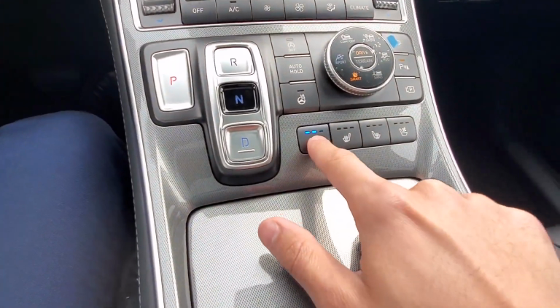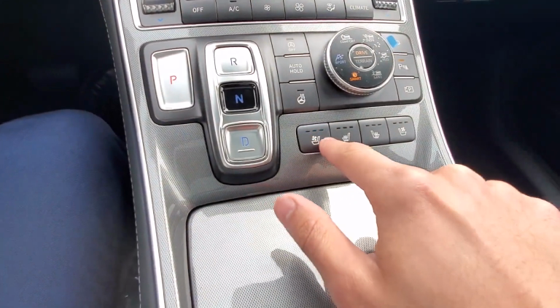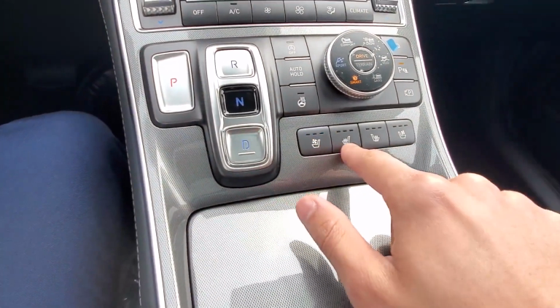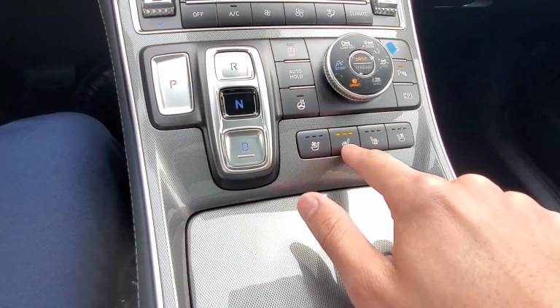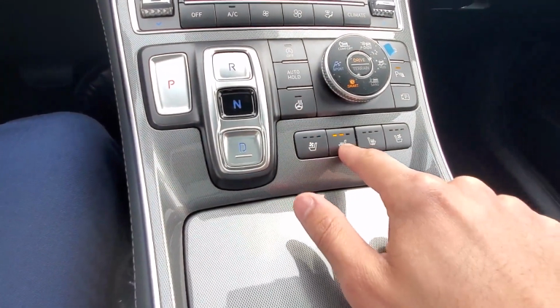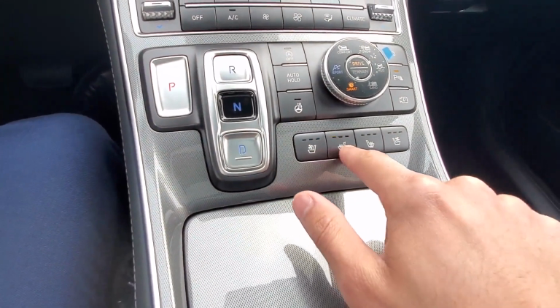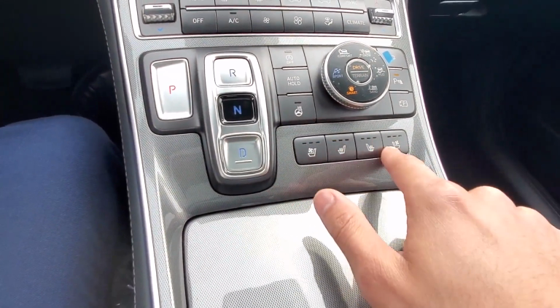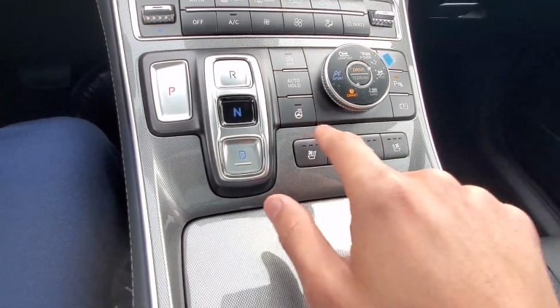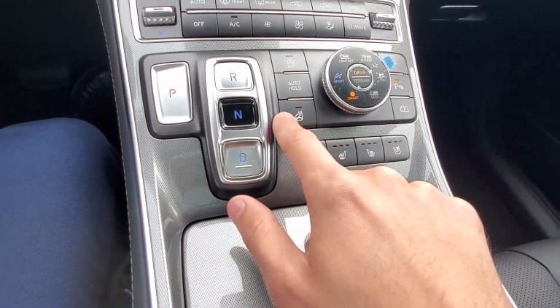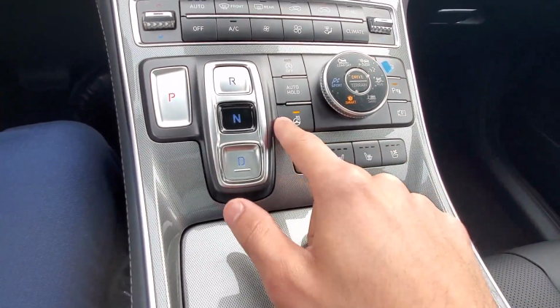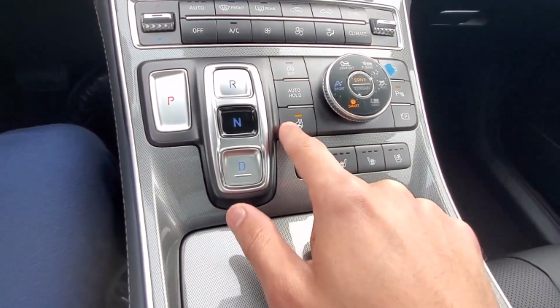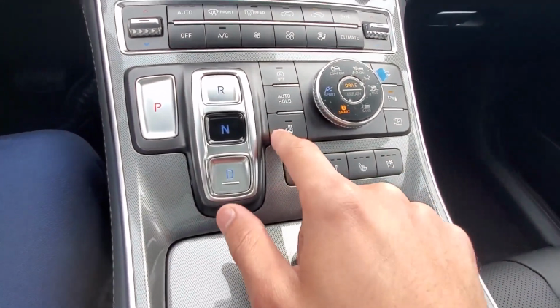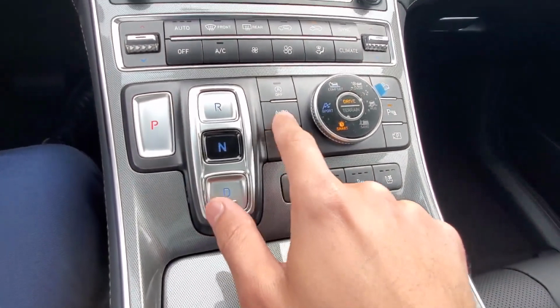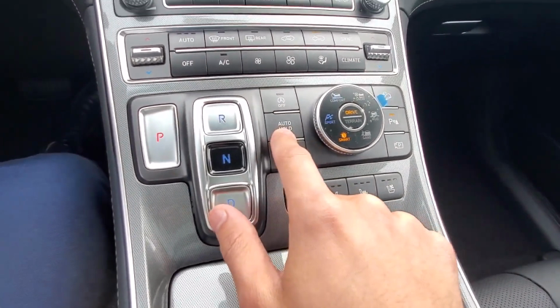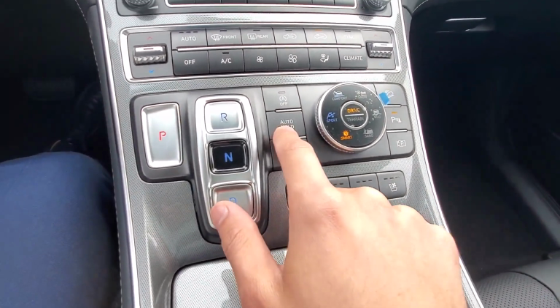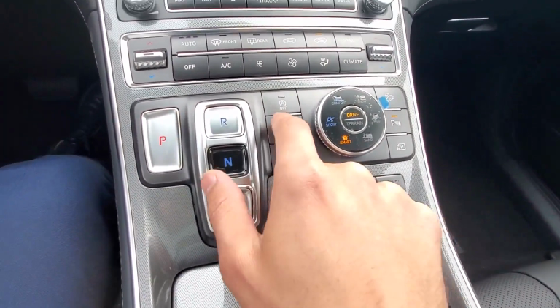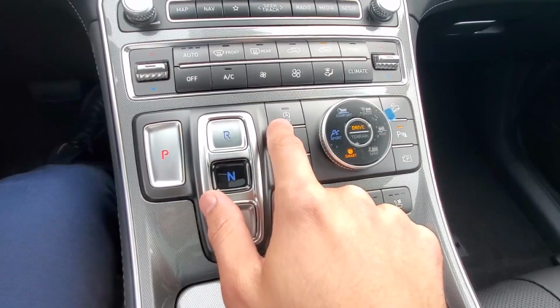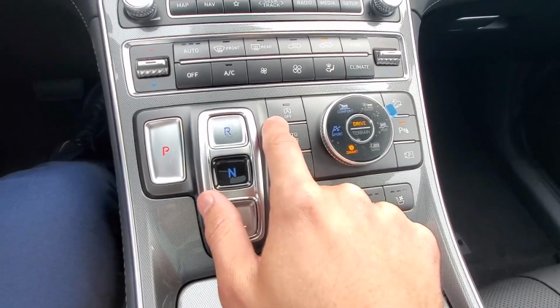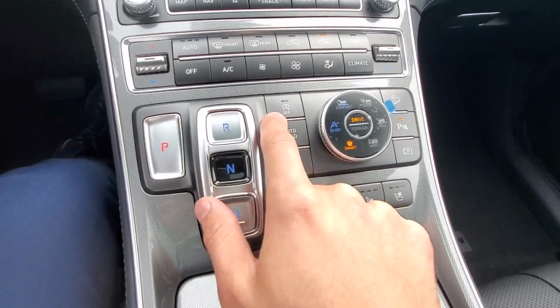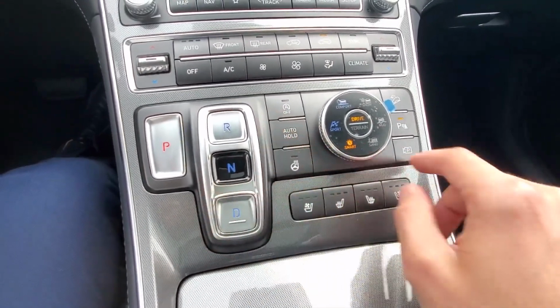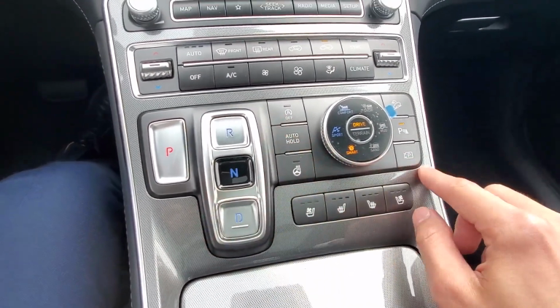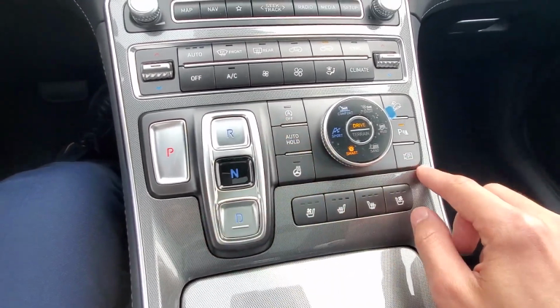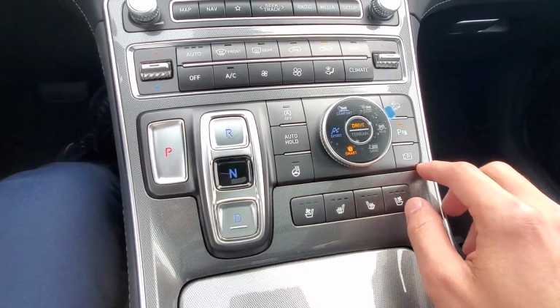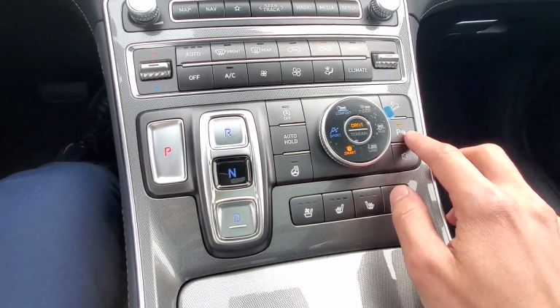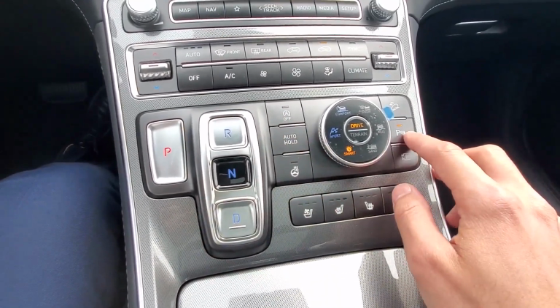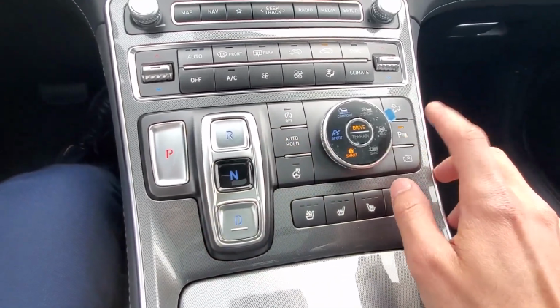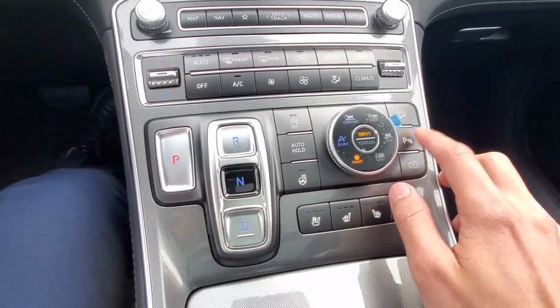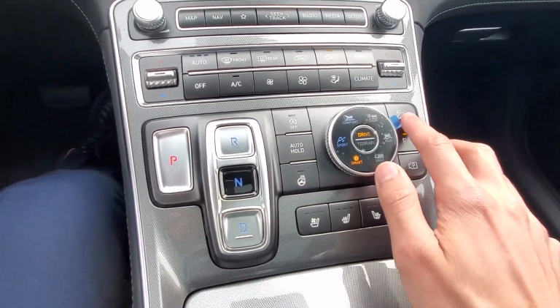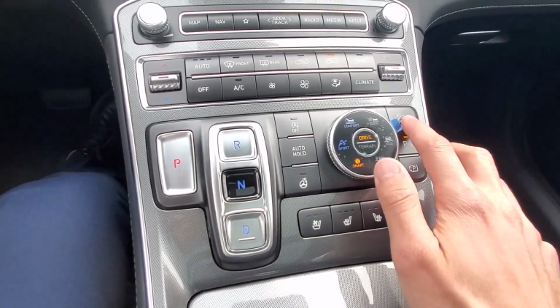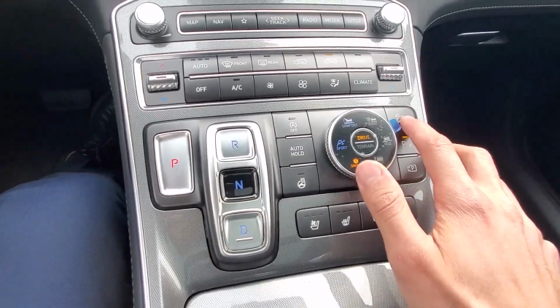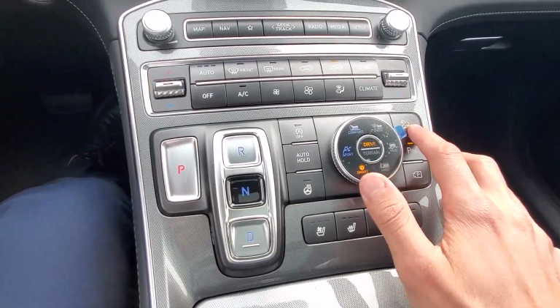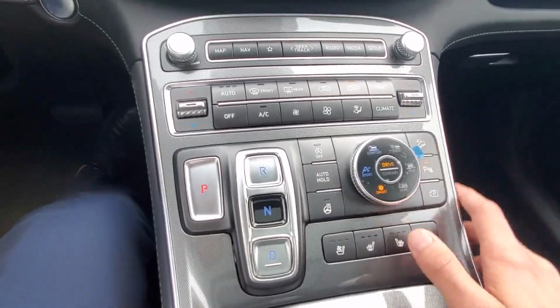You have ventilated and heated seats for both the driver and passenger, plus a heated steering wheel. There's also an auto hold feature, auto start-stop, 360-degree view, parking sensors, and downhill brake control.